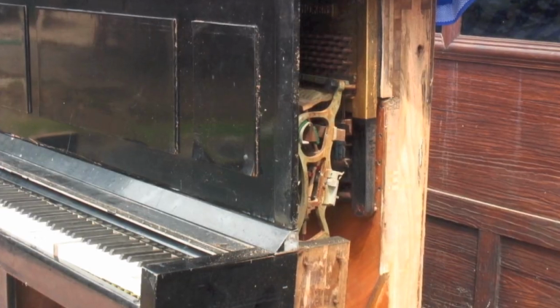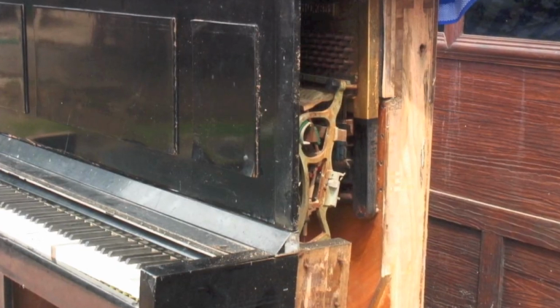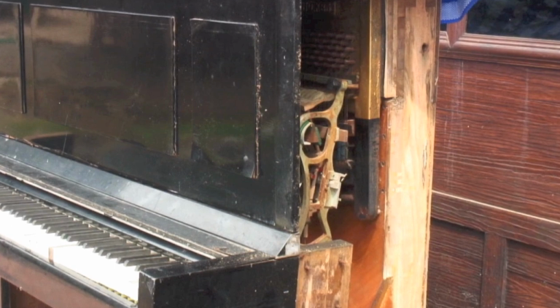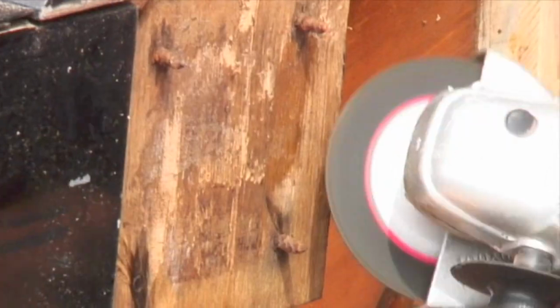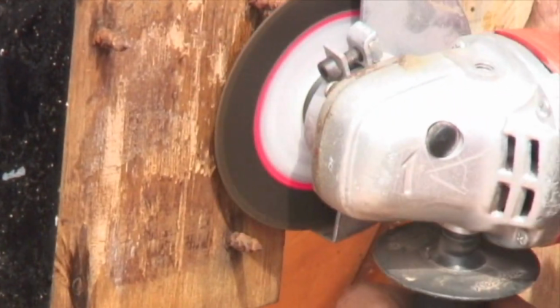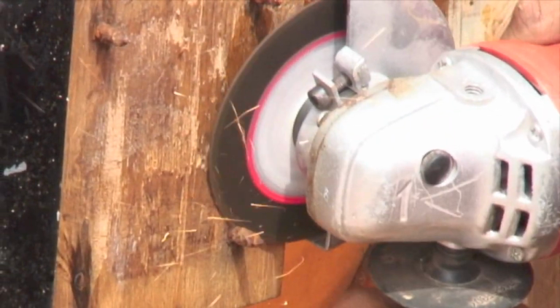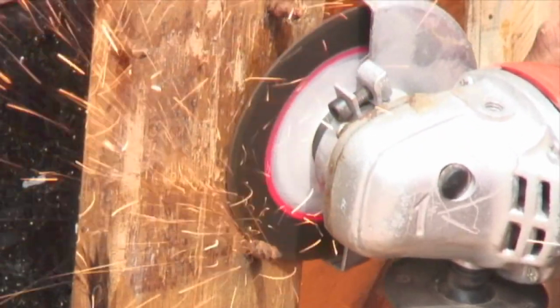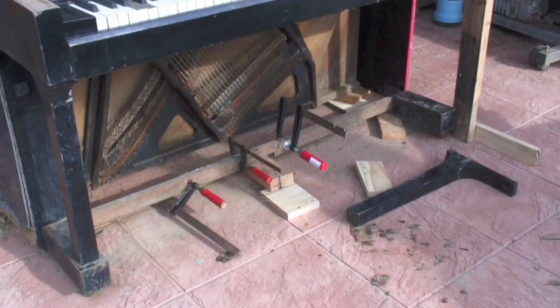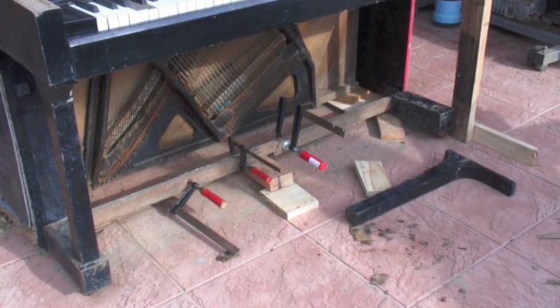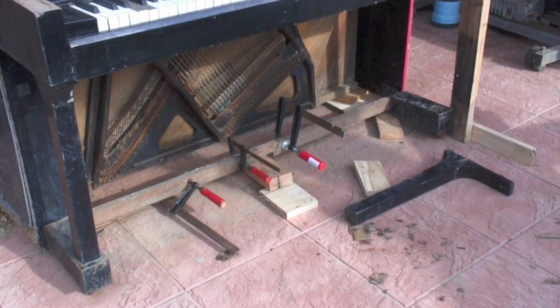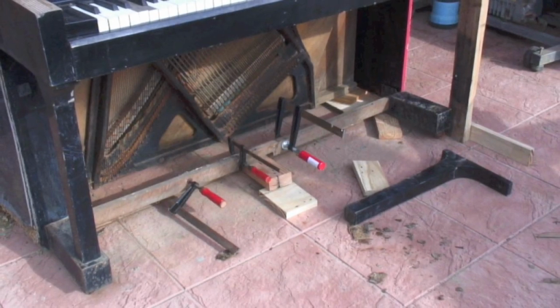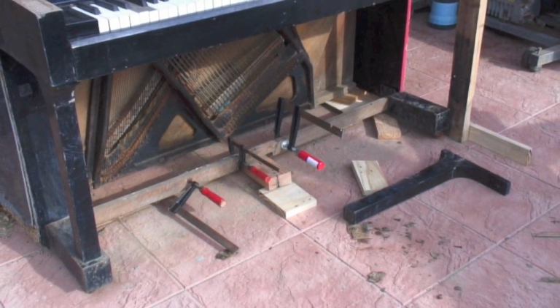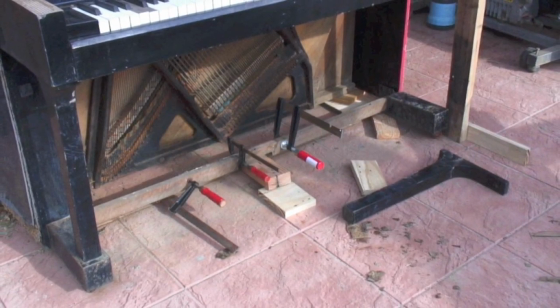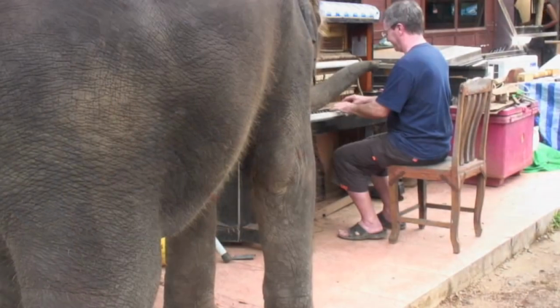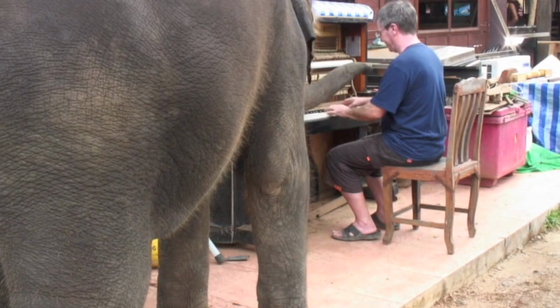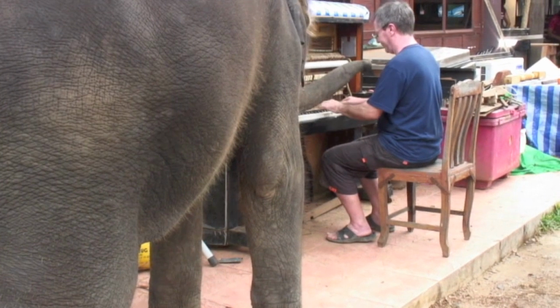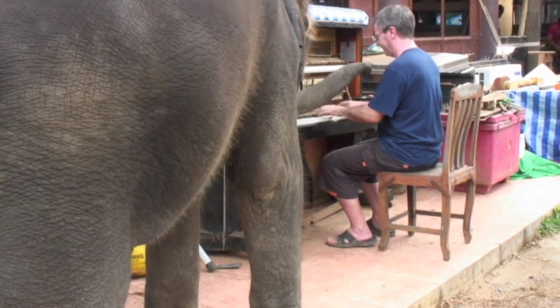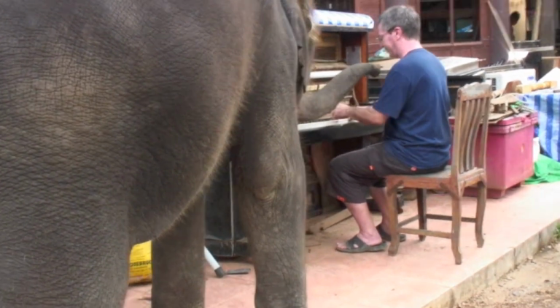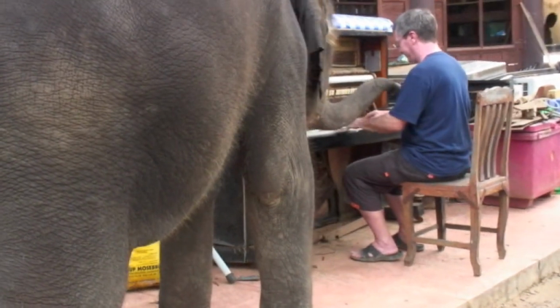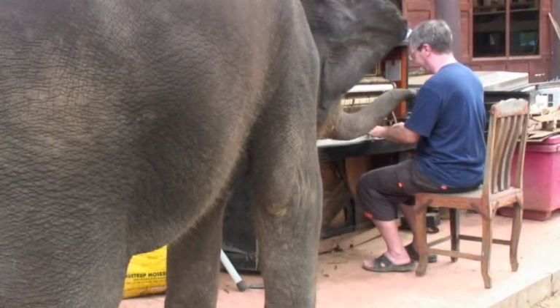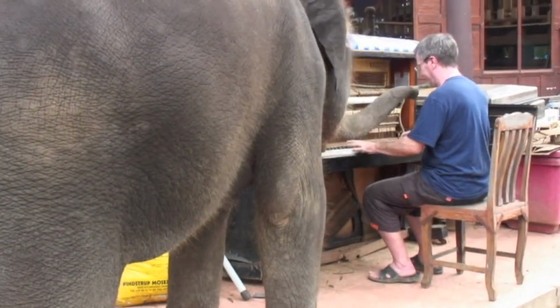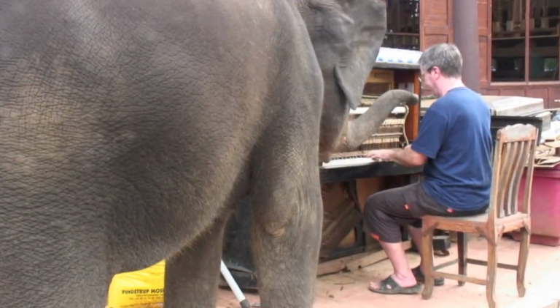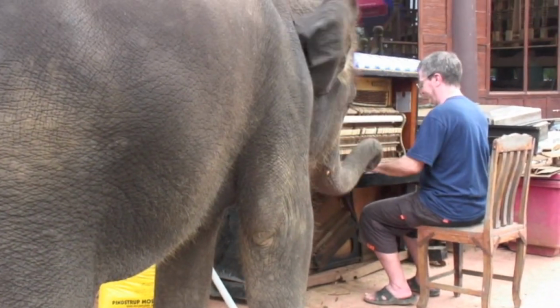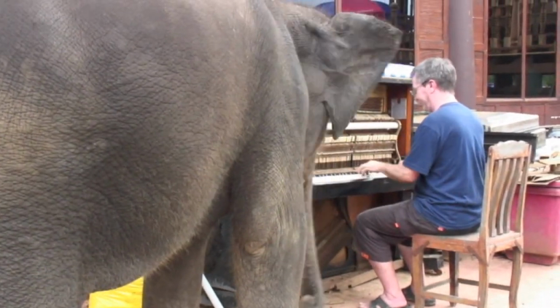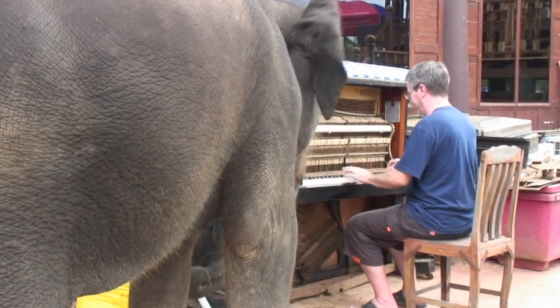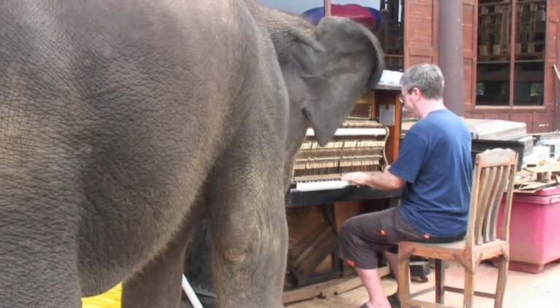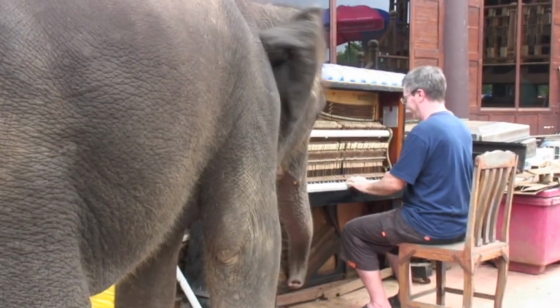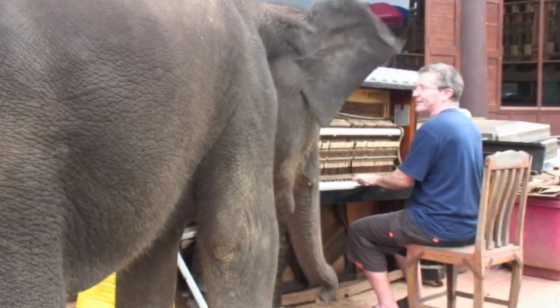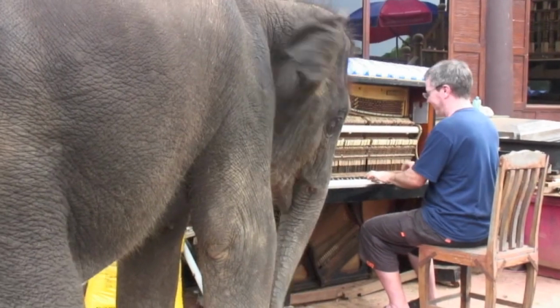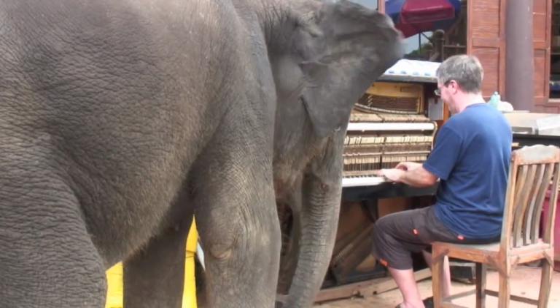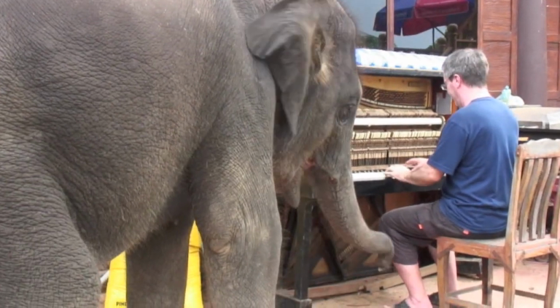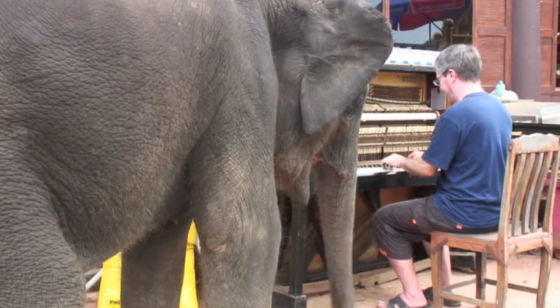Often when things get covered in mud and debris after a flood, they can seem worse than they are, so I started by cleaning the piano. I found bits and bobs around me to get the piano at least playable again.